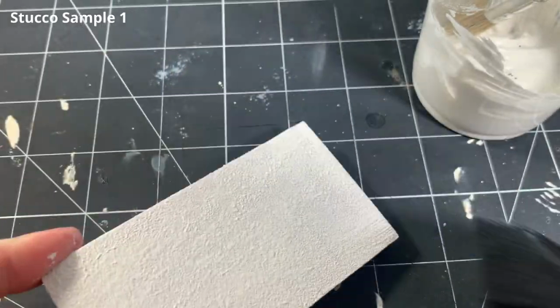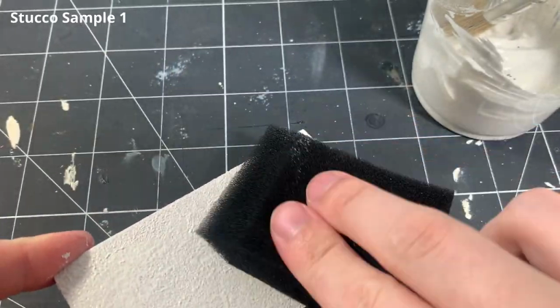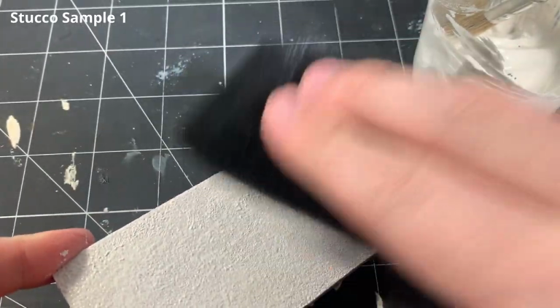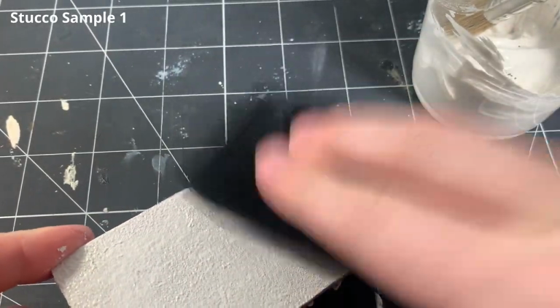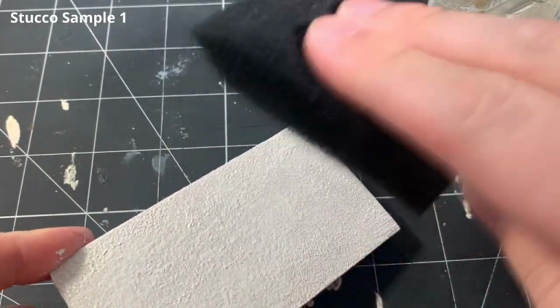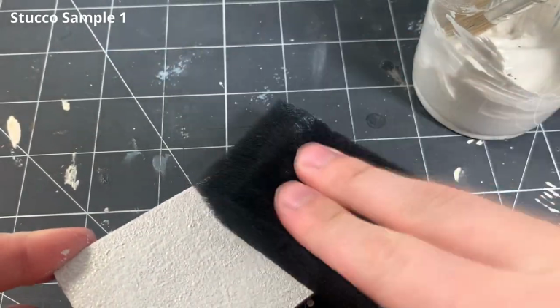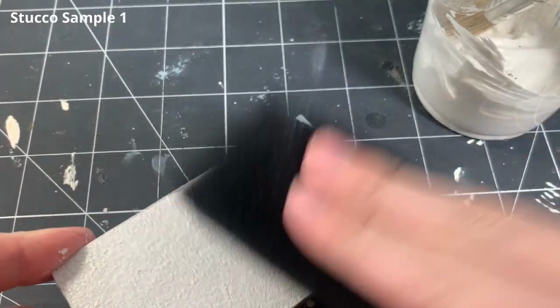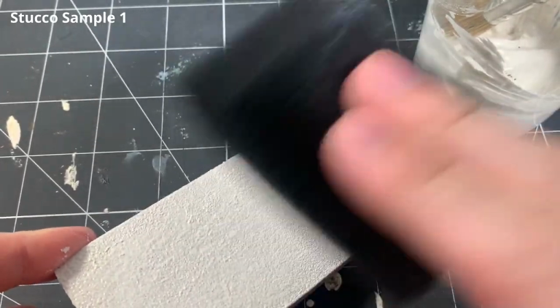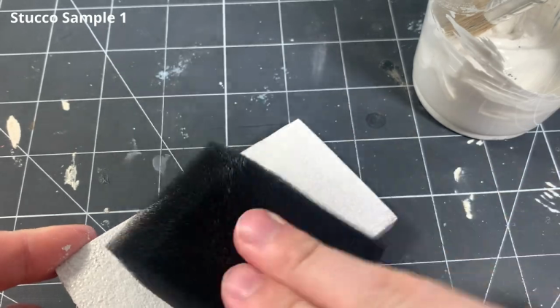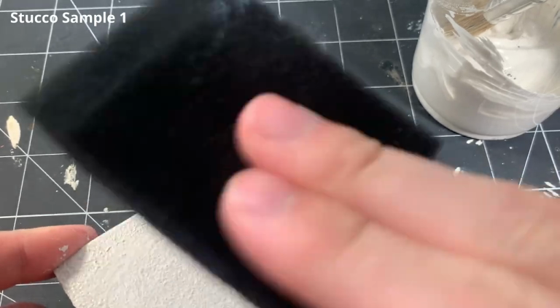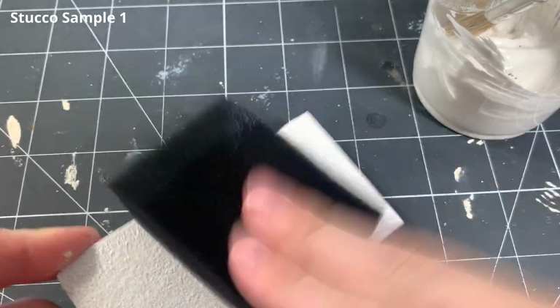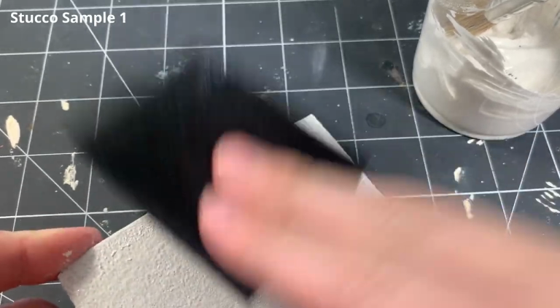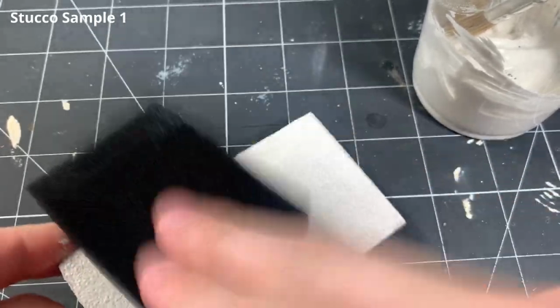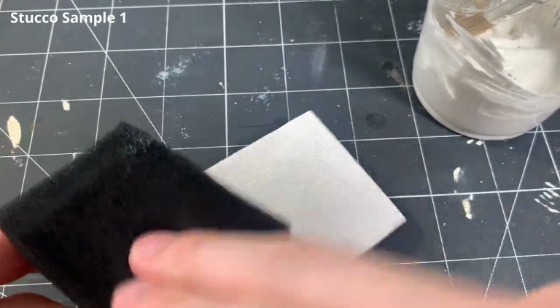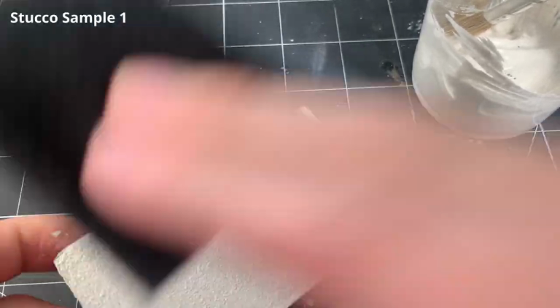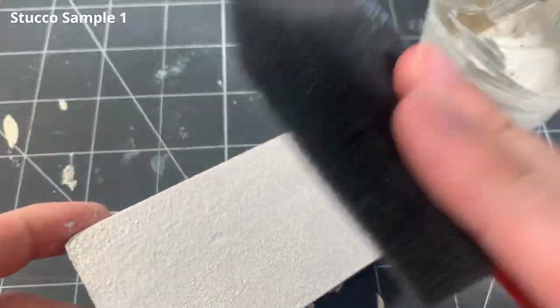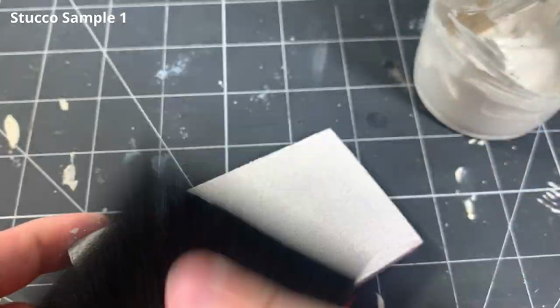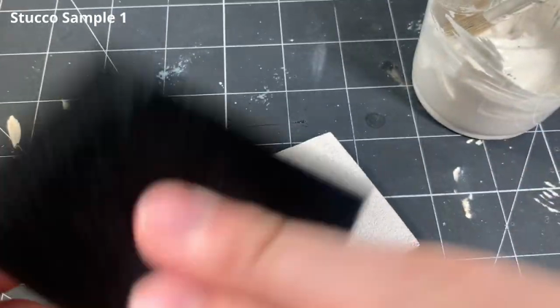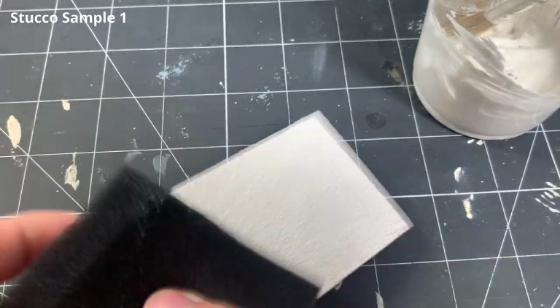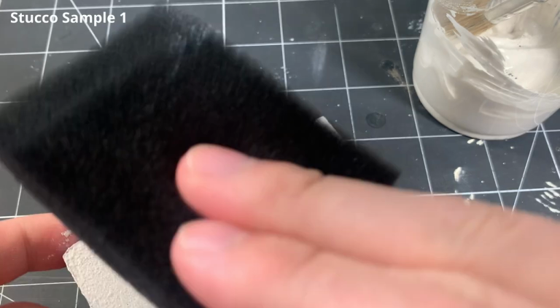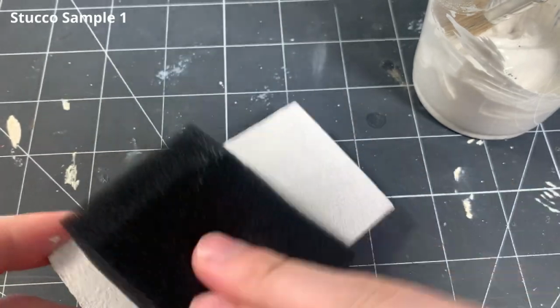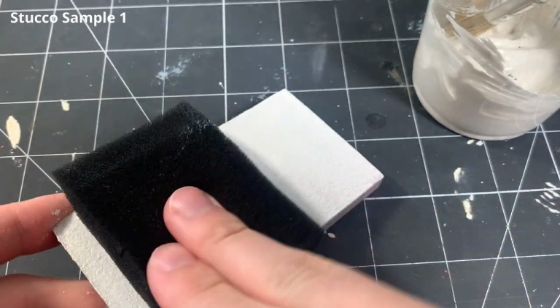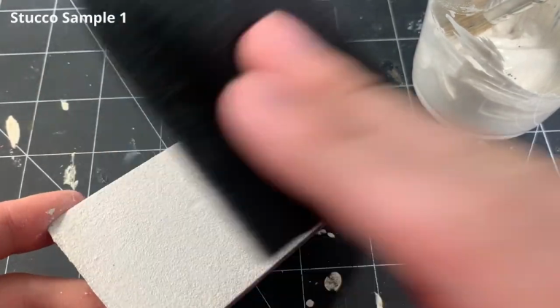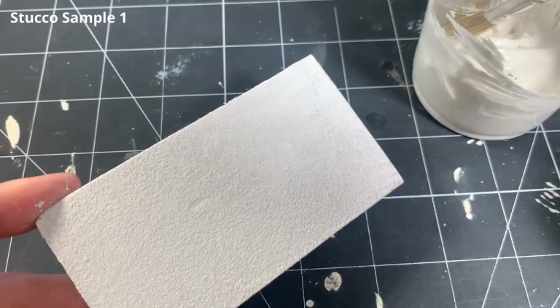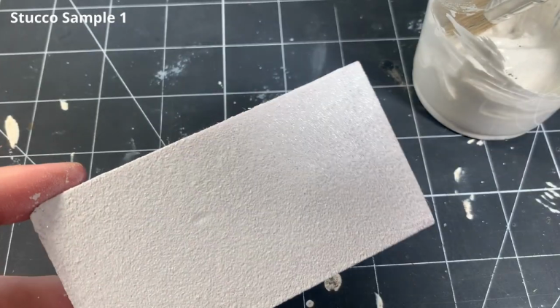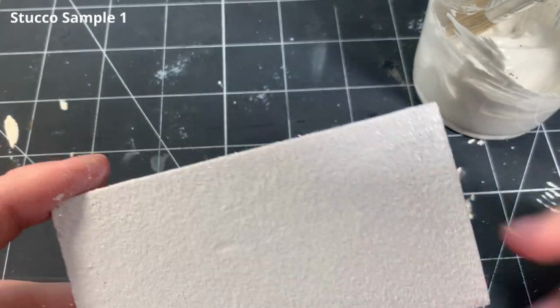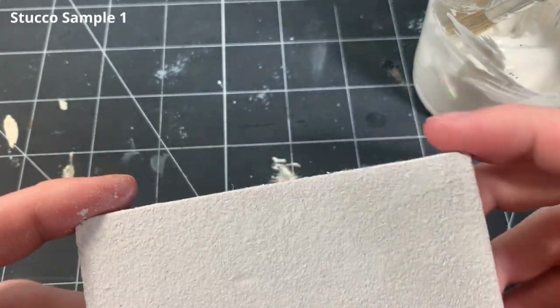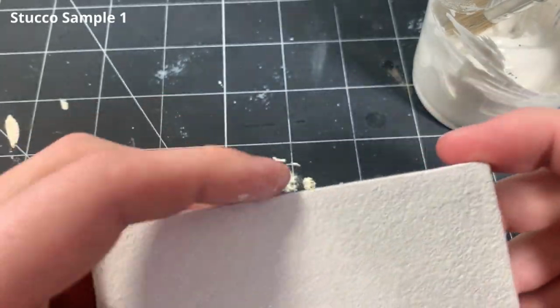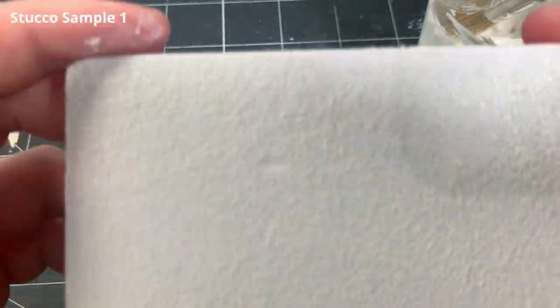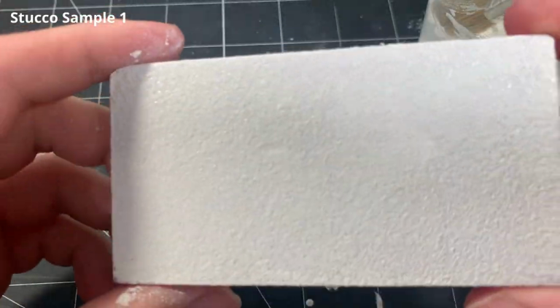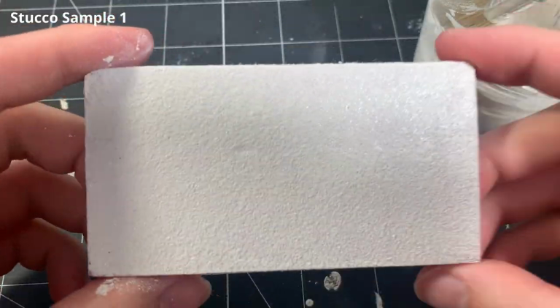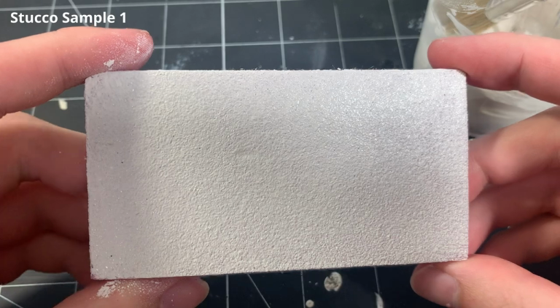This is how it looks after the first pass. Immediately after, I grab a new clean foam brush and stipple the entire surface again. This gives the surface a much more consistent texture. As you can see, the texture is very uniform and much finer than the first pass of stippling.